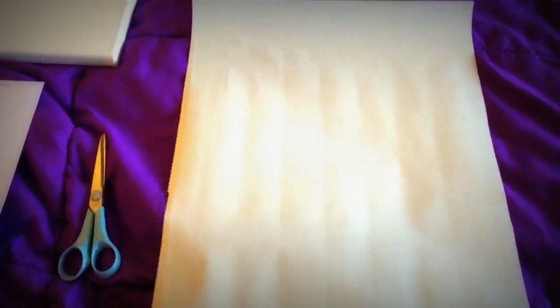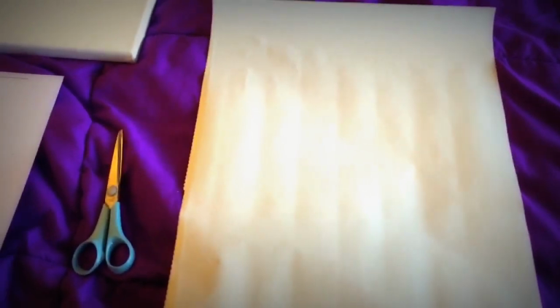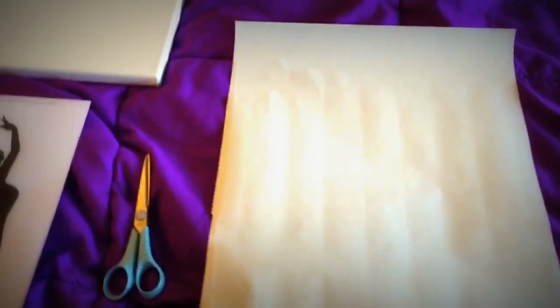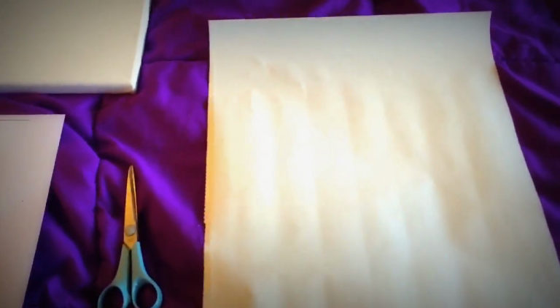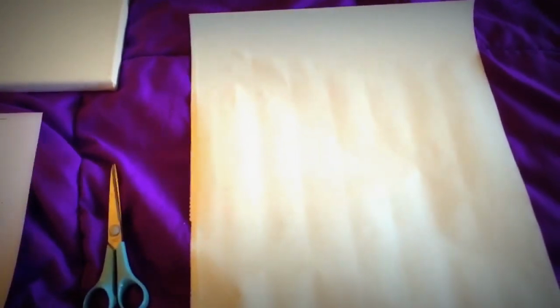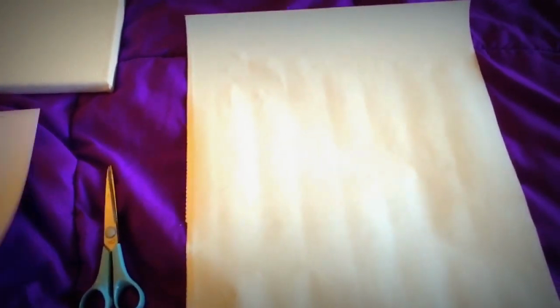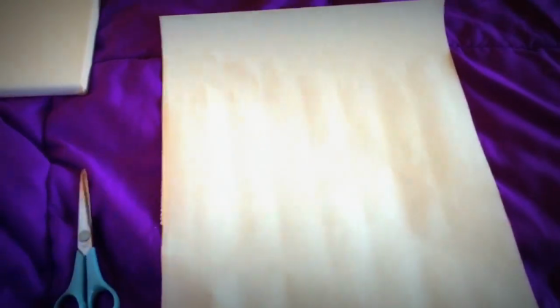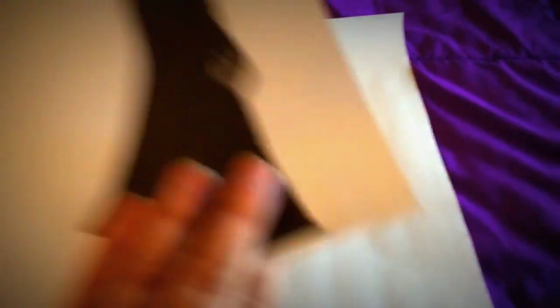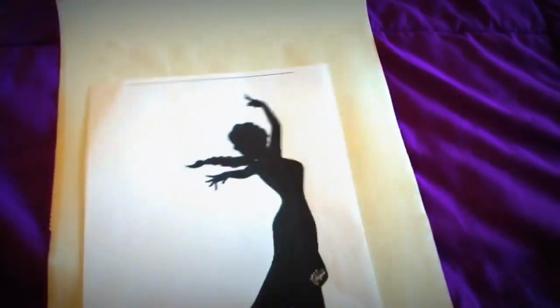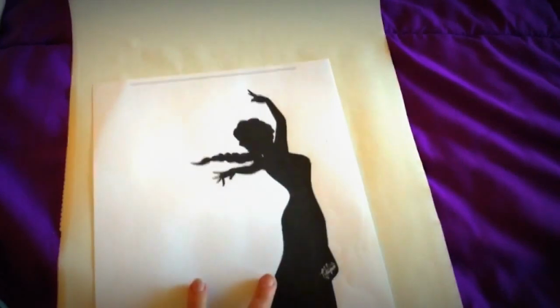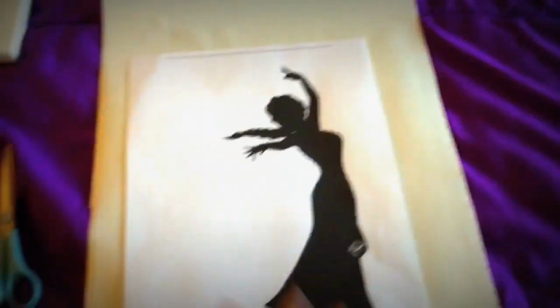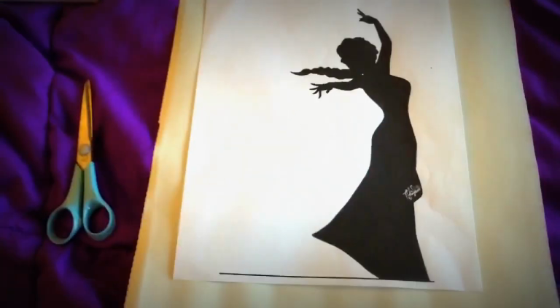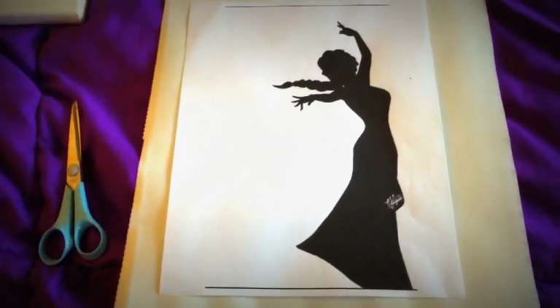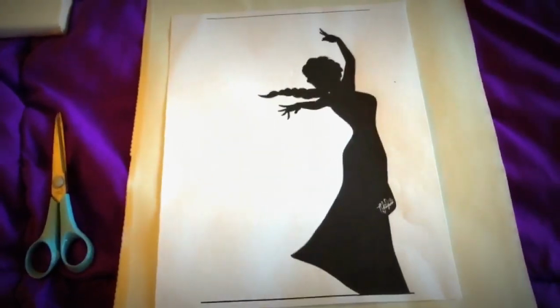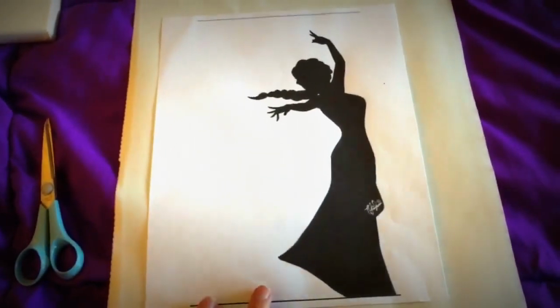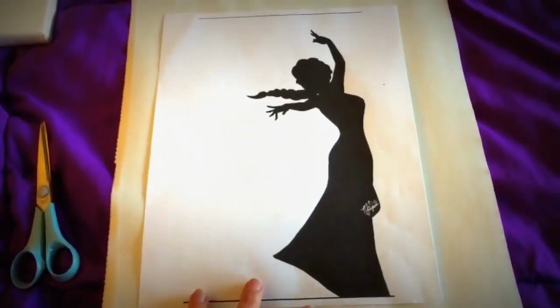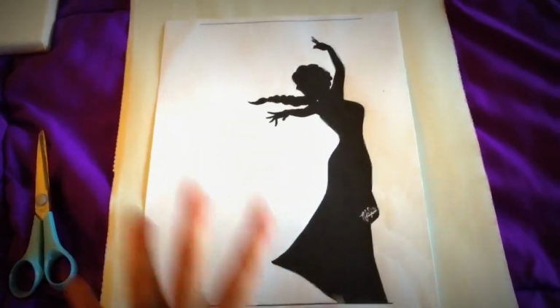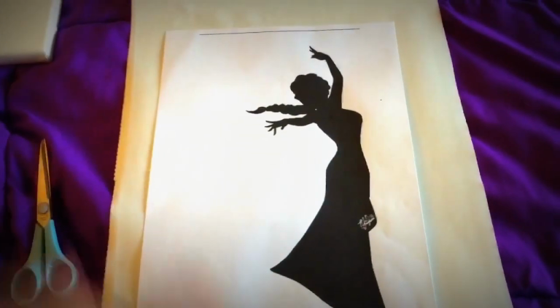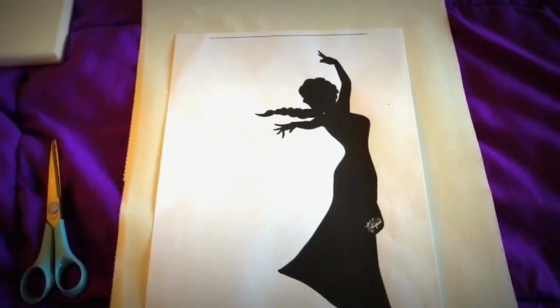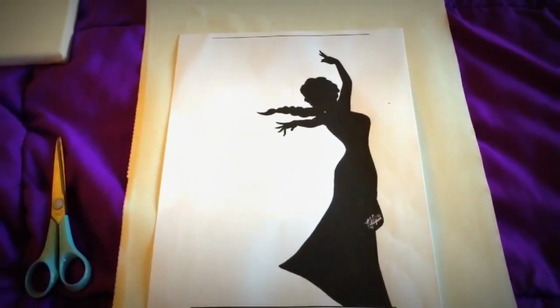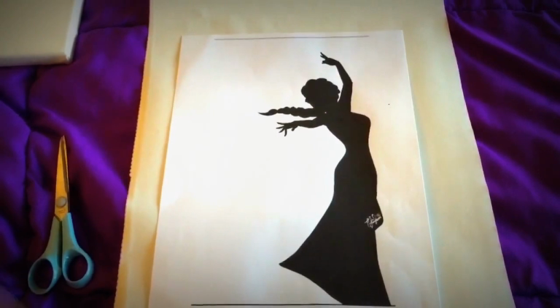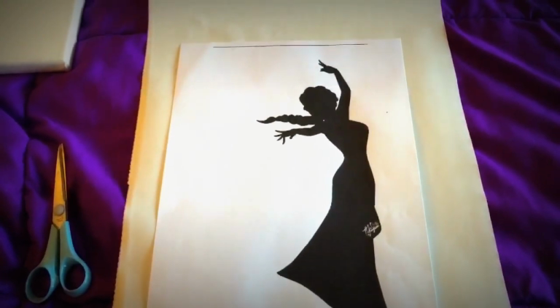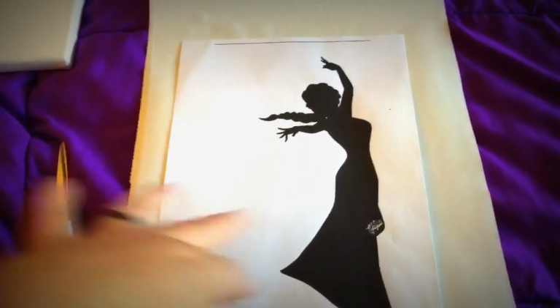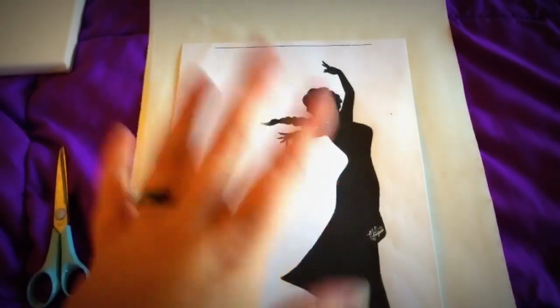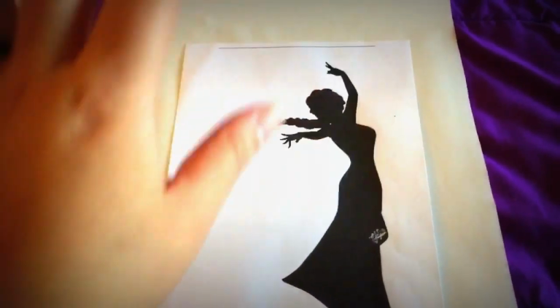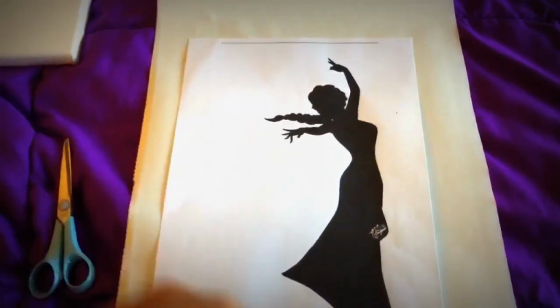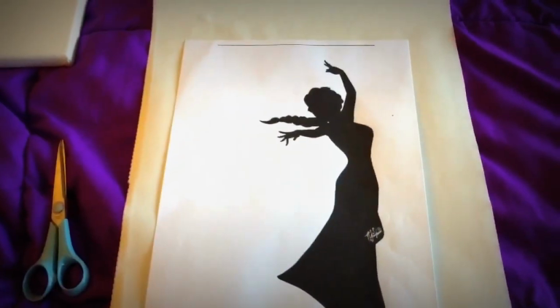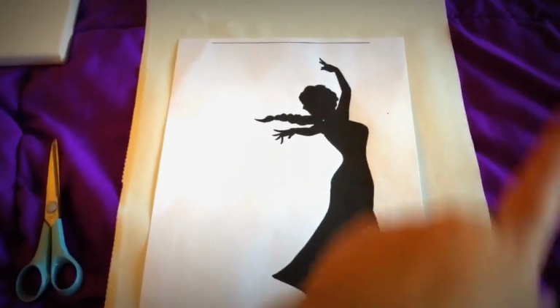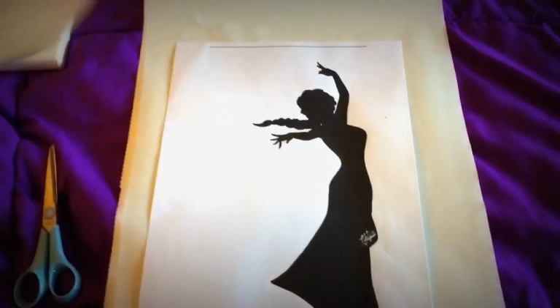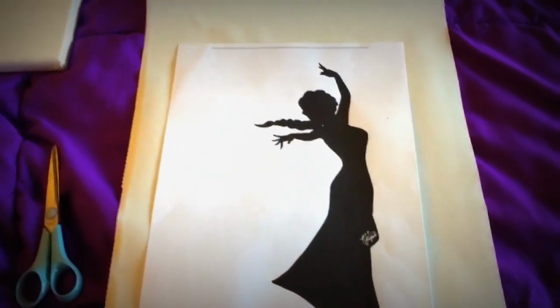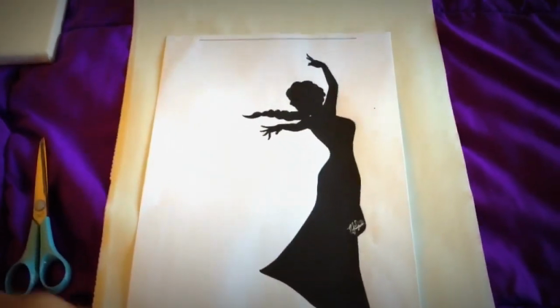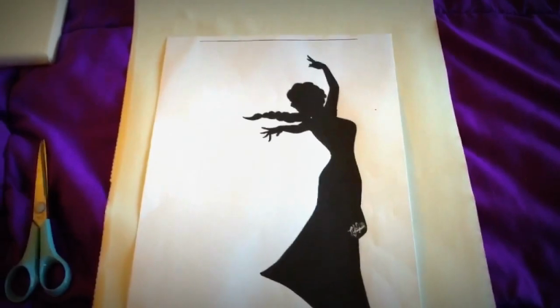The first step is I'm going to put the silhouette of Elsa on top of the contact paper, attach it, tape it, and then just cut that shape out to make my stencil.